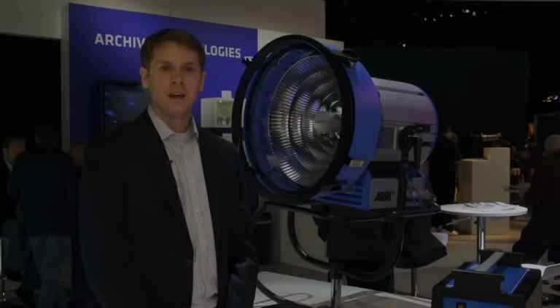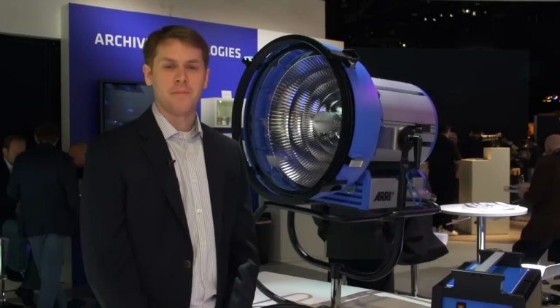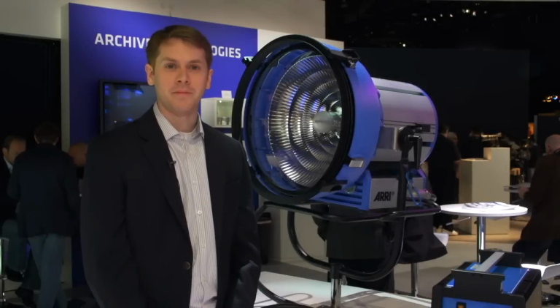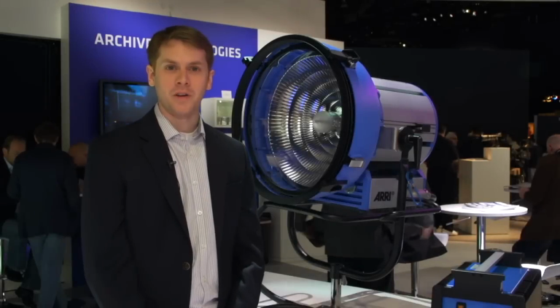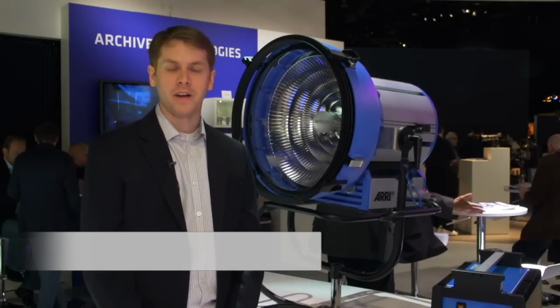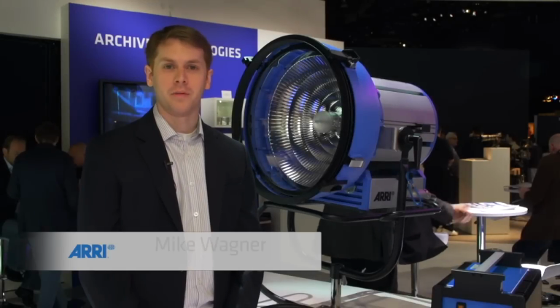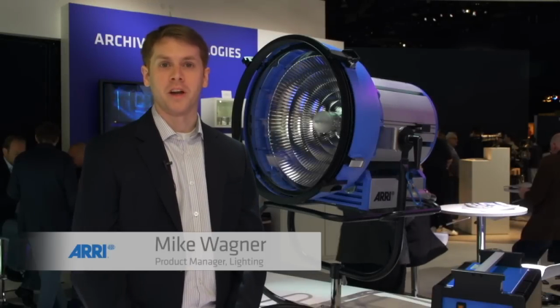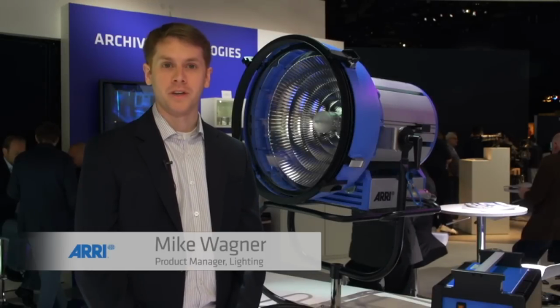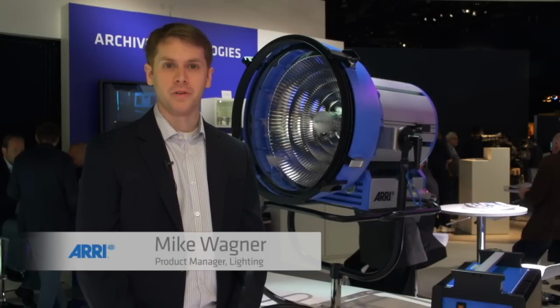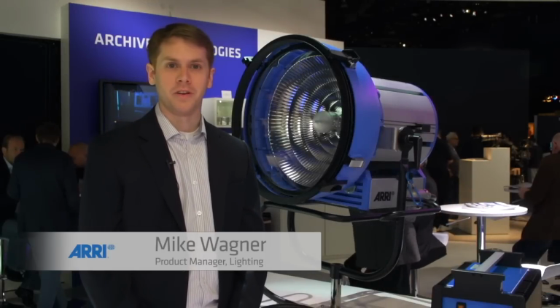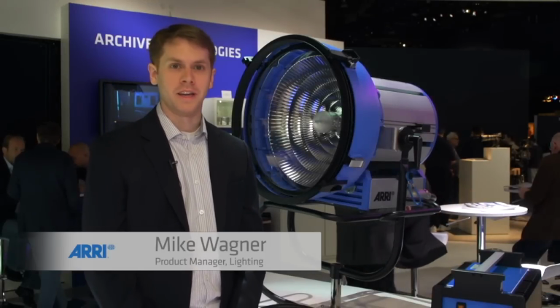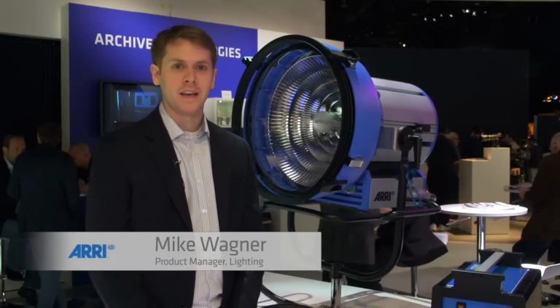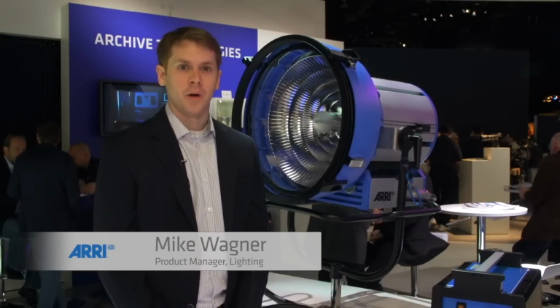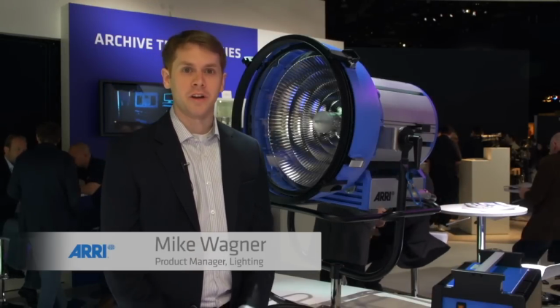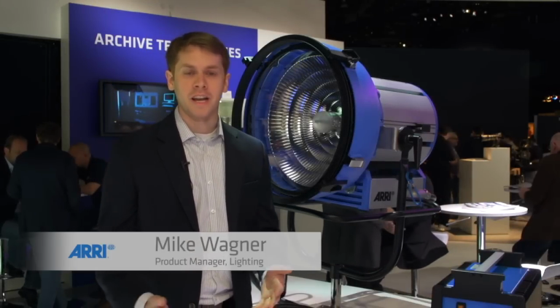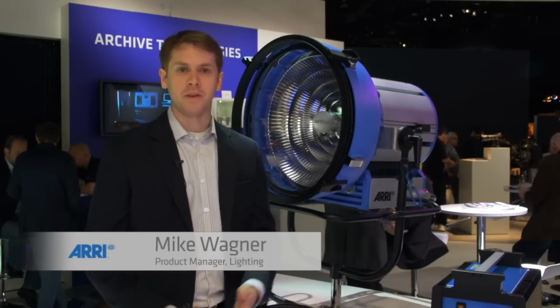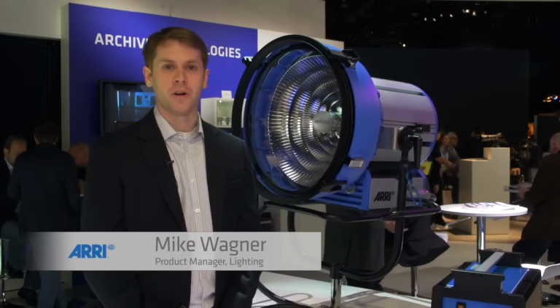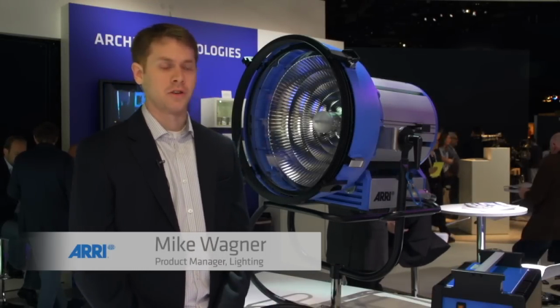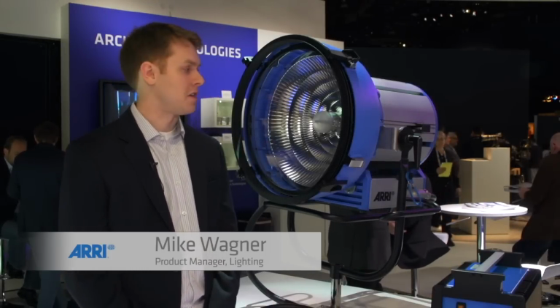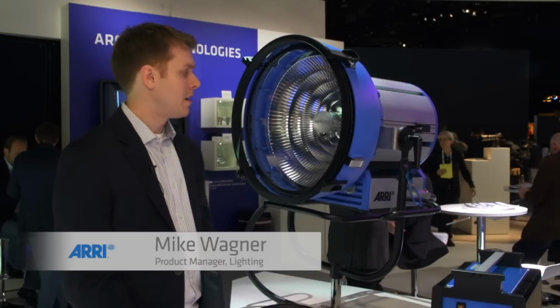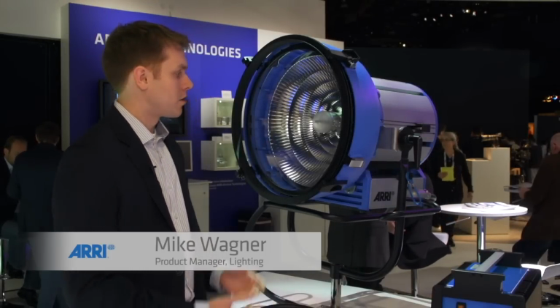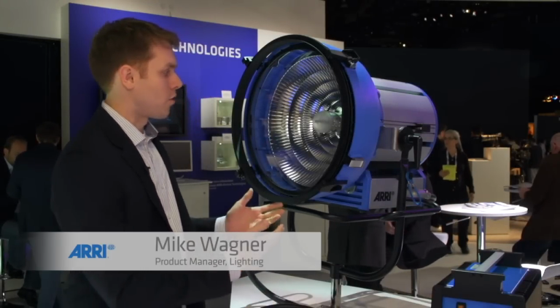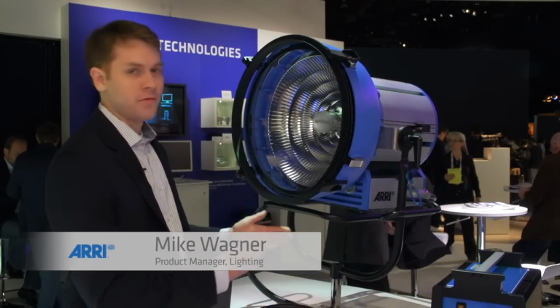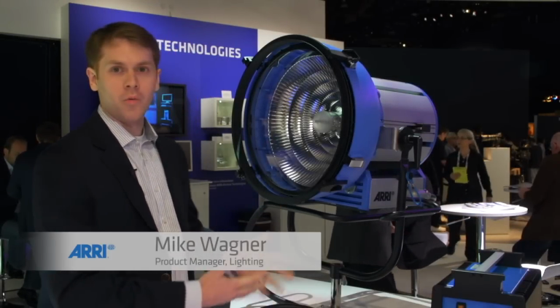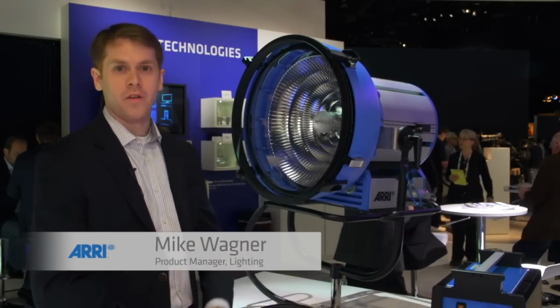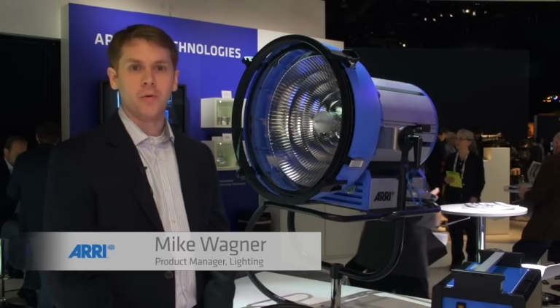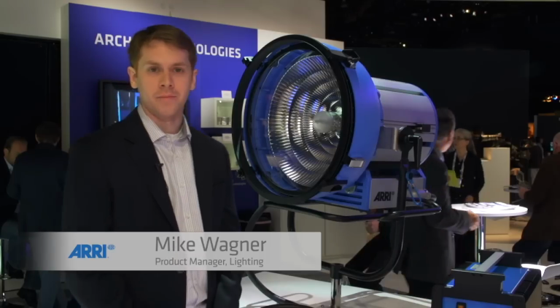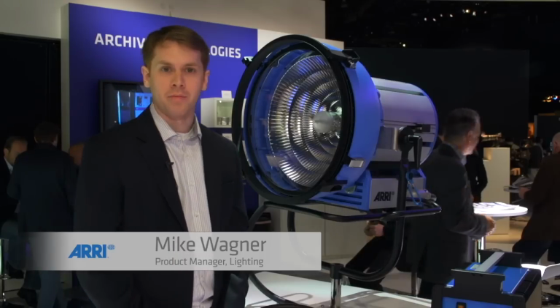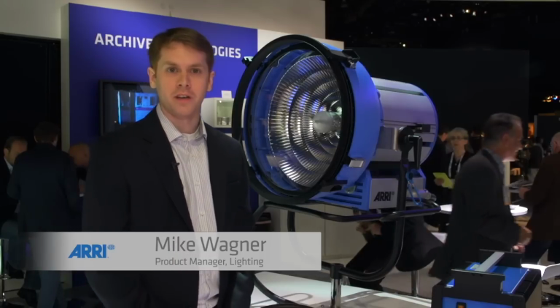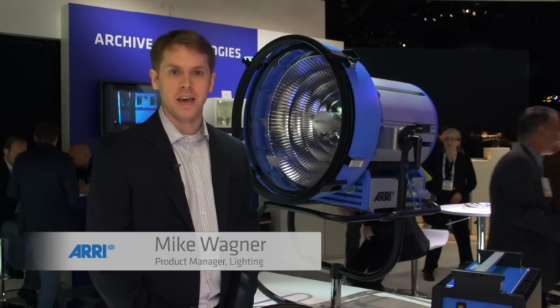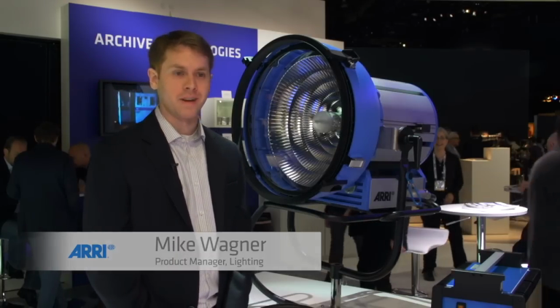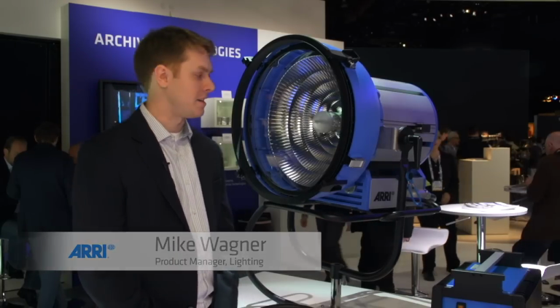Hi, my name is Mike Wagner. I'm a product manager with Aerie Lighting, and we're here at NAB 2013 to show off one of our new HMI products, the M90.